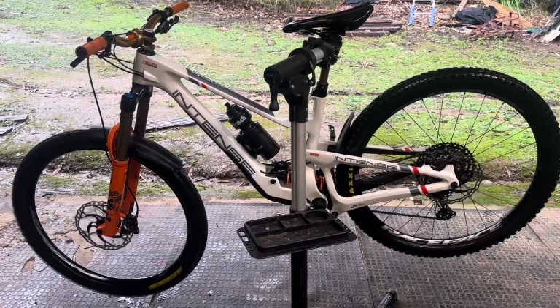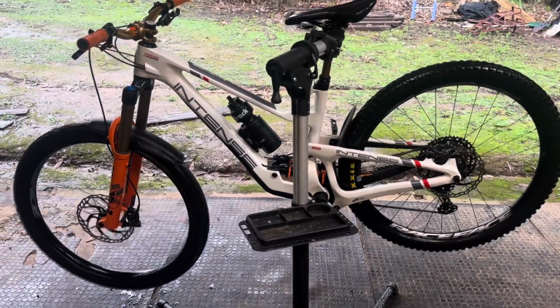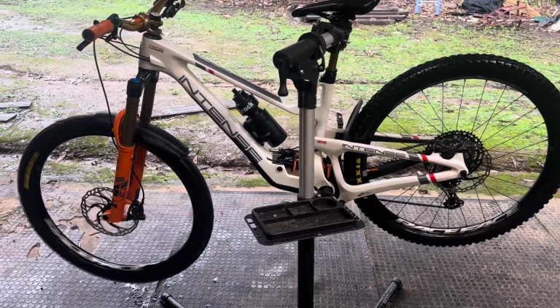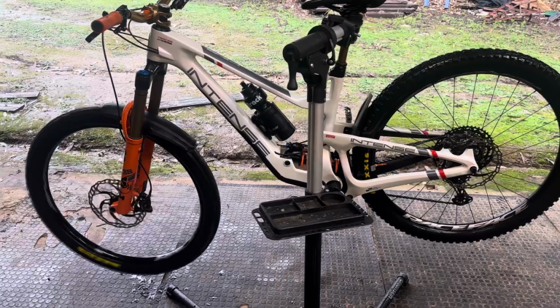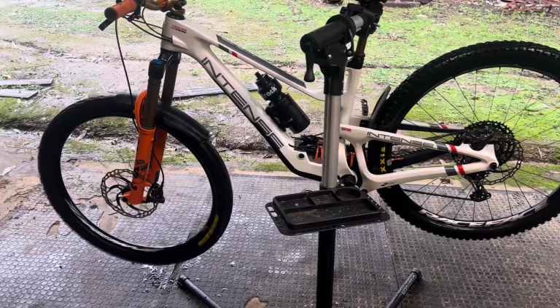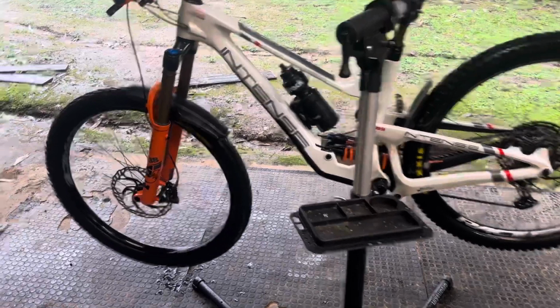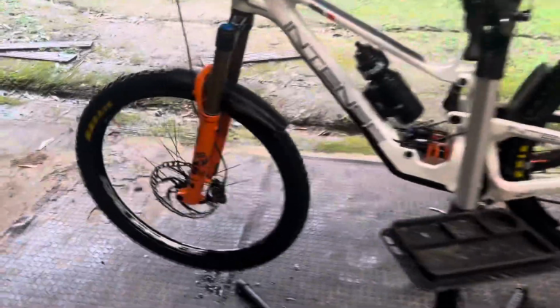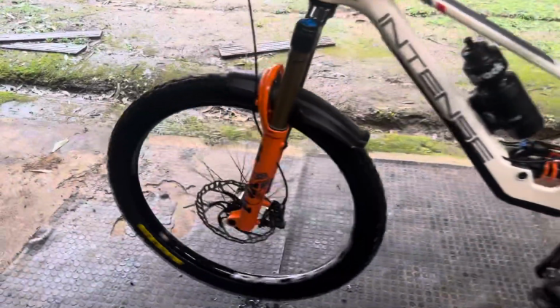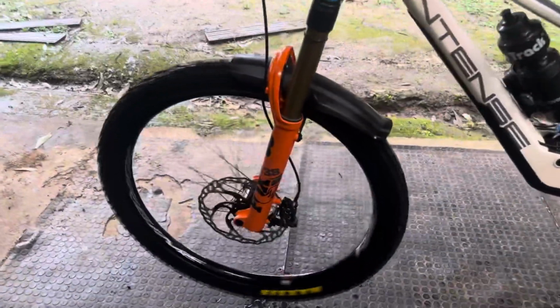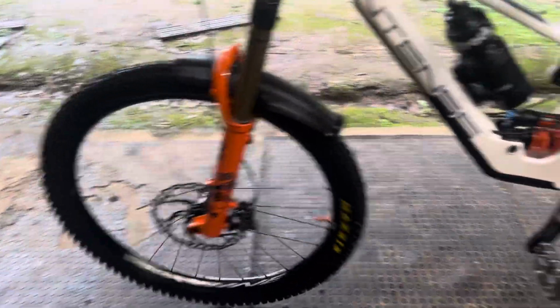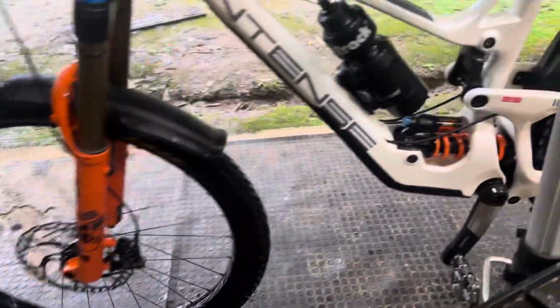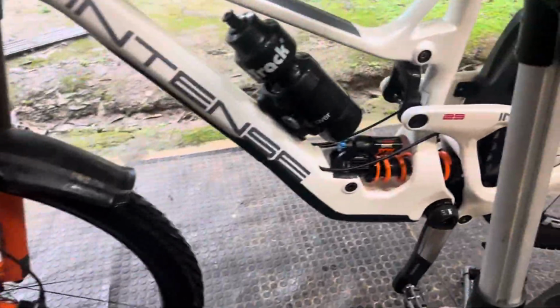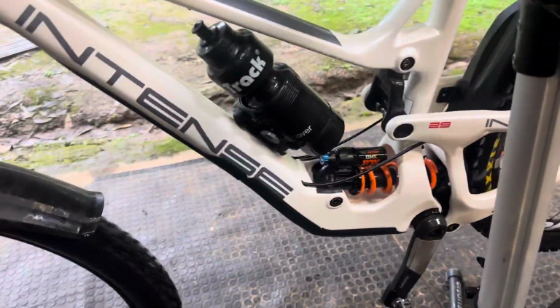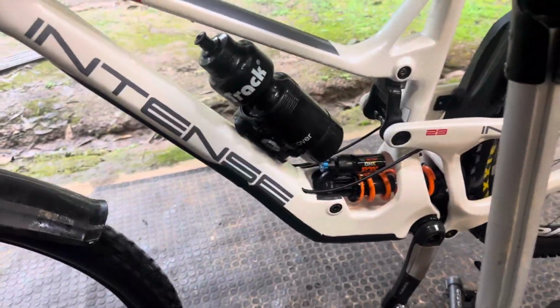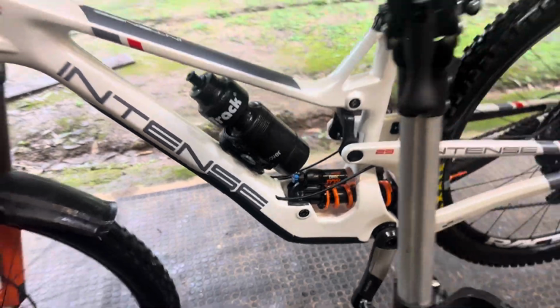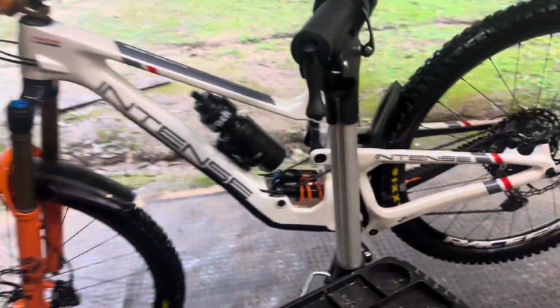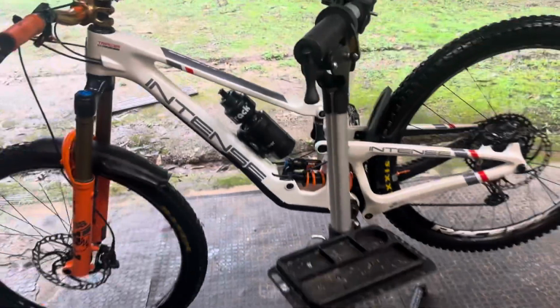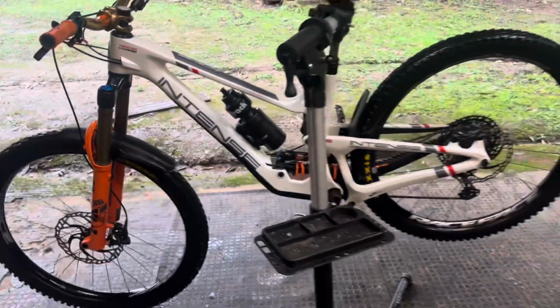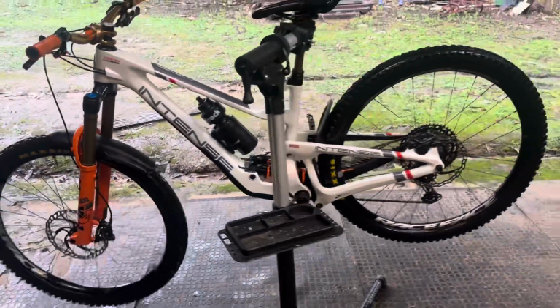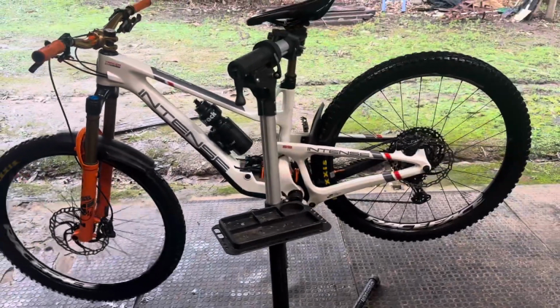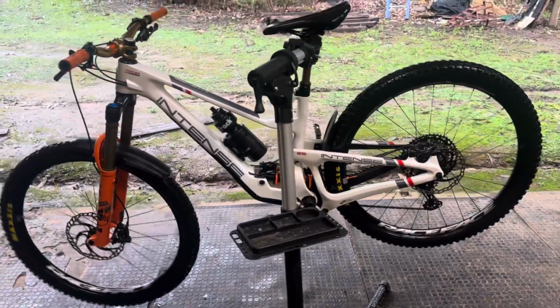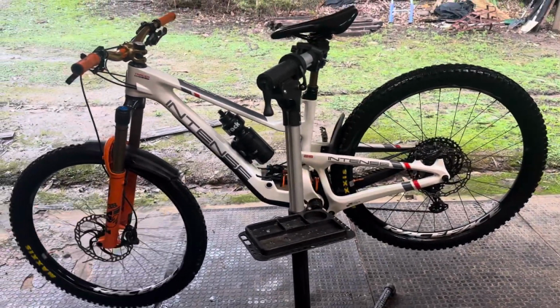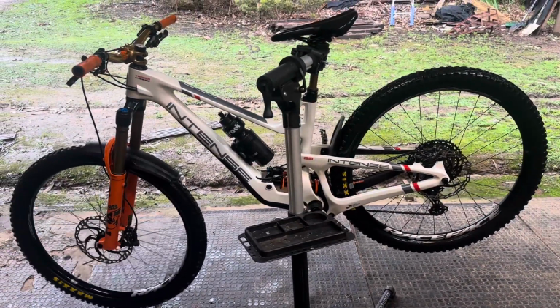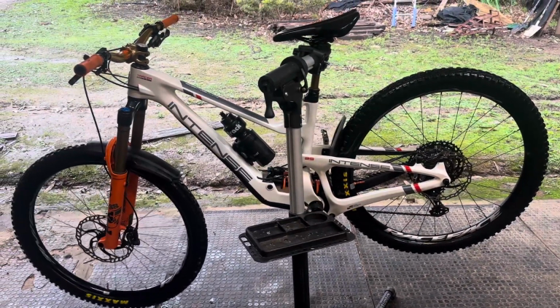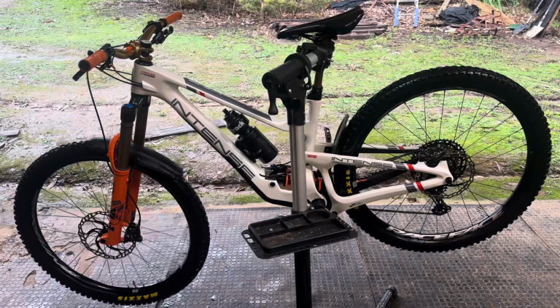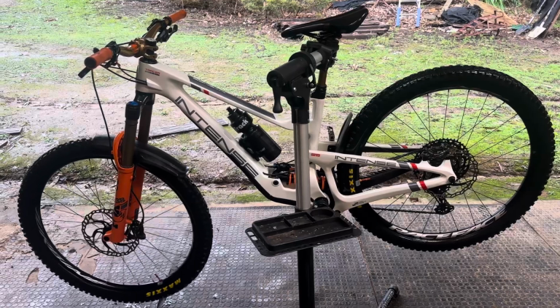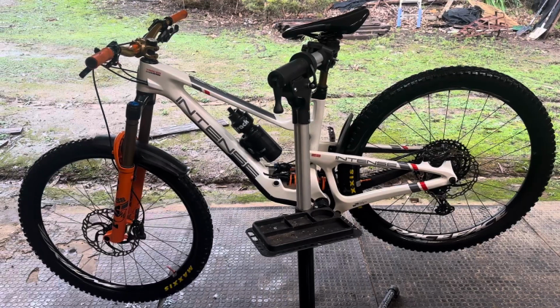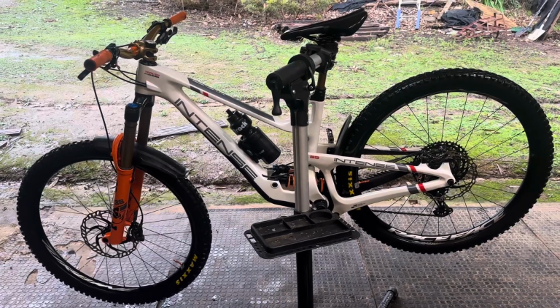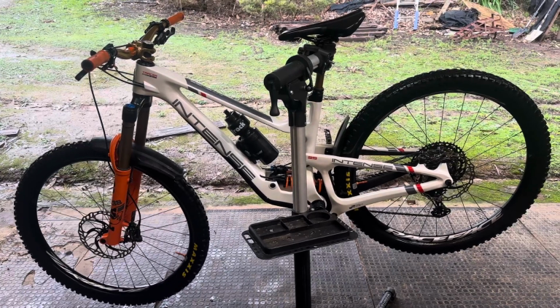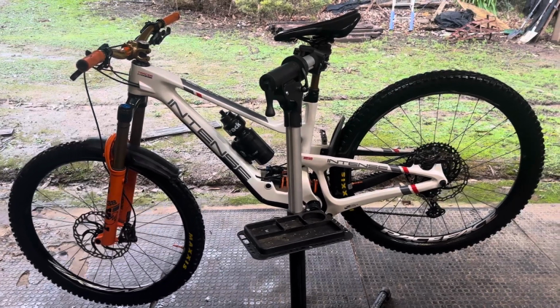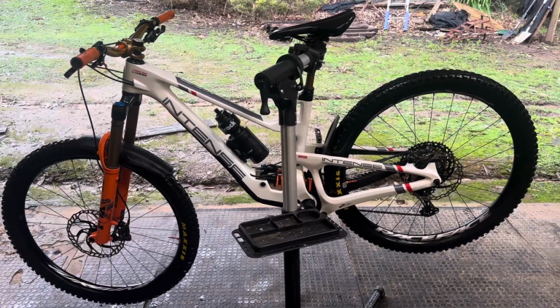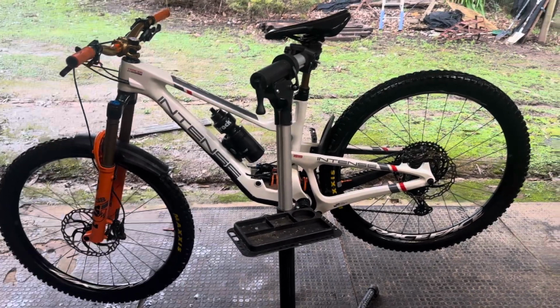And while you're at it, get some nice Fox suspension — good gear — and an Intense bike for sure. Intense Tracer, really really happy with it. Good gear.